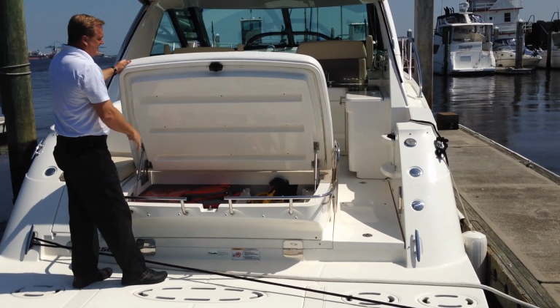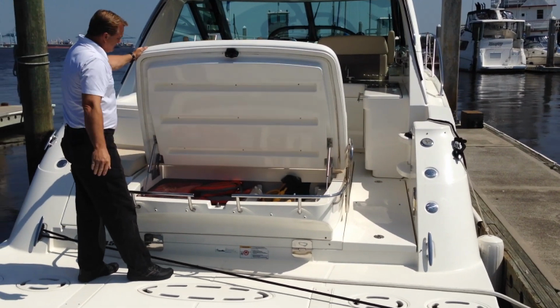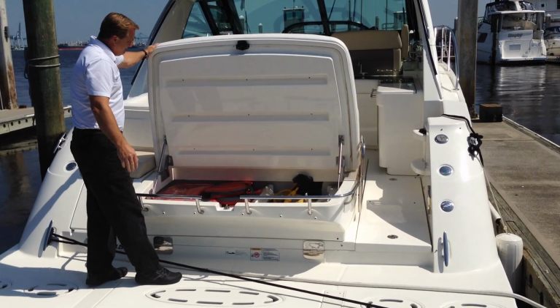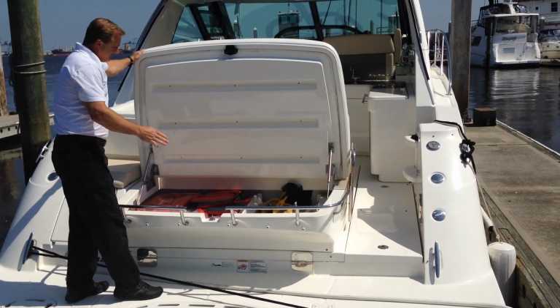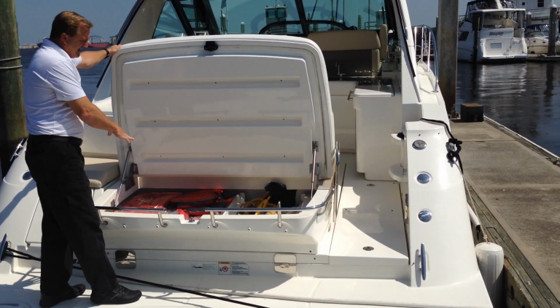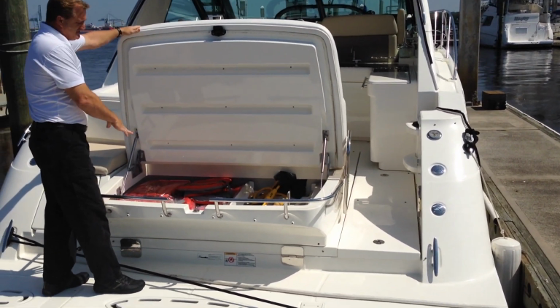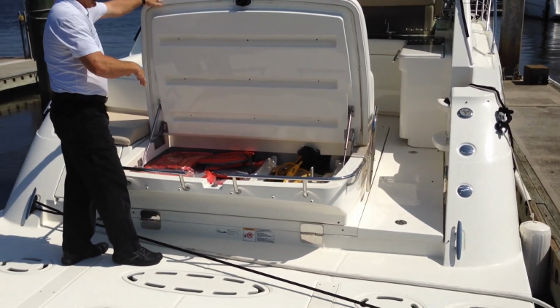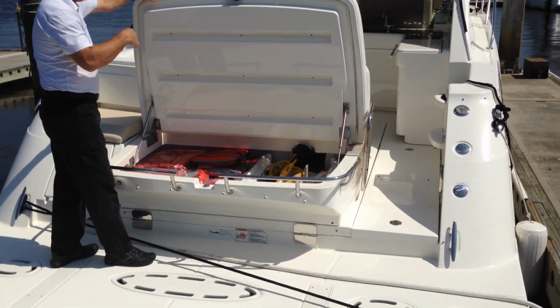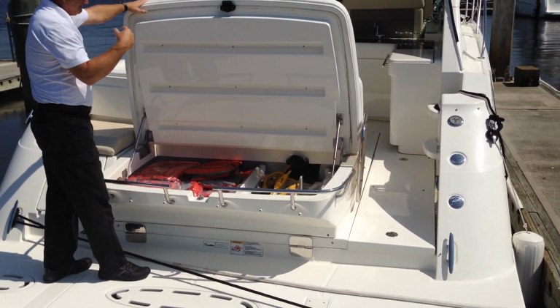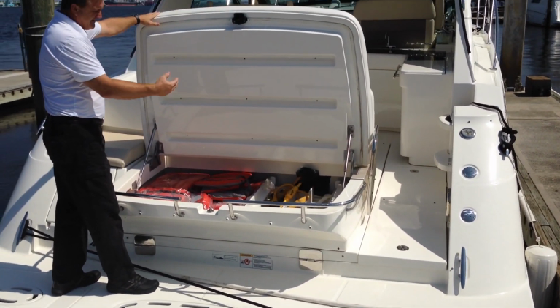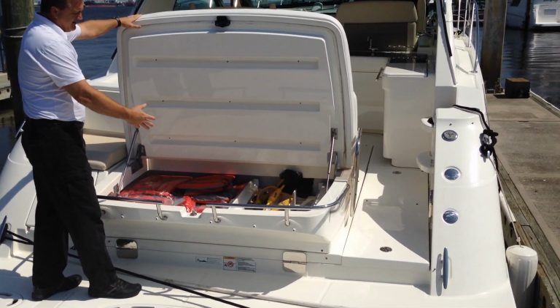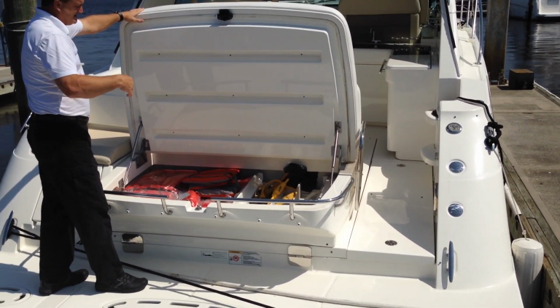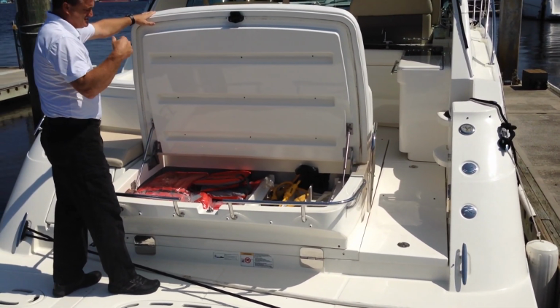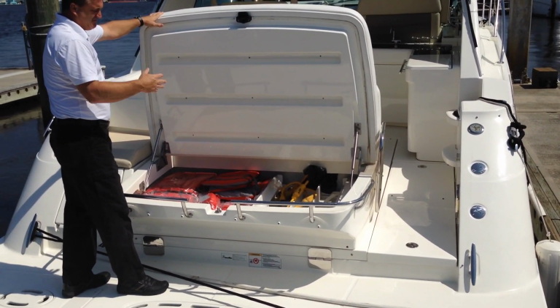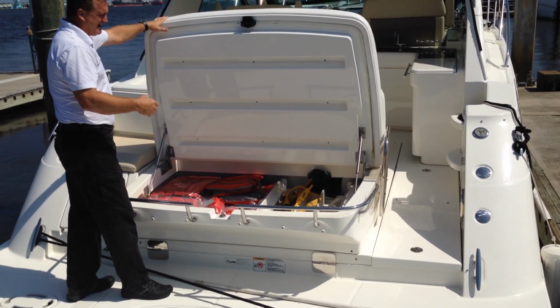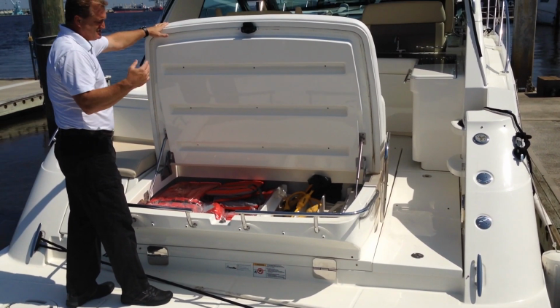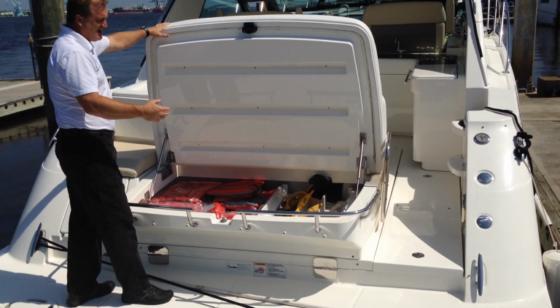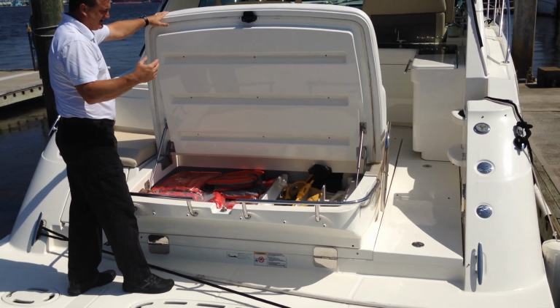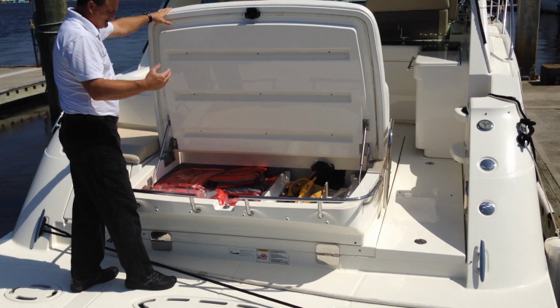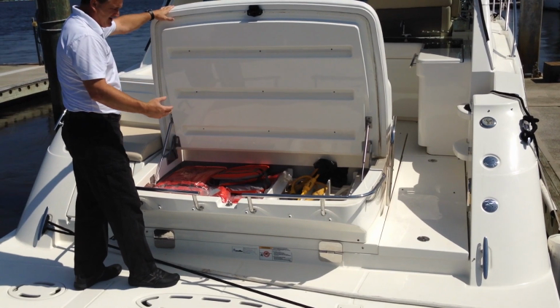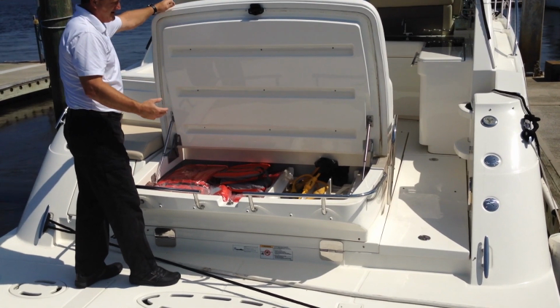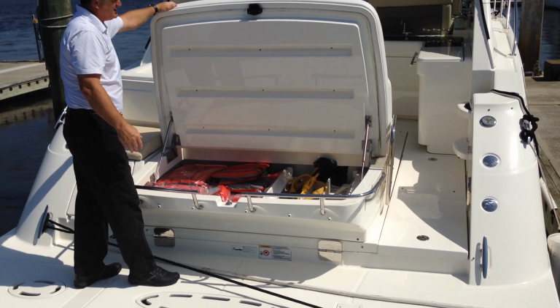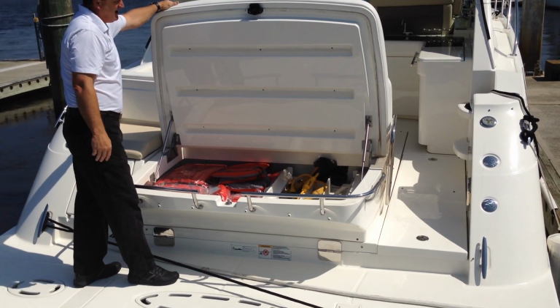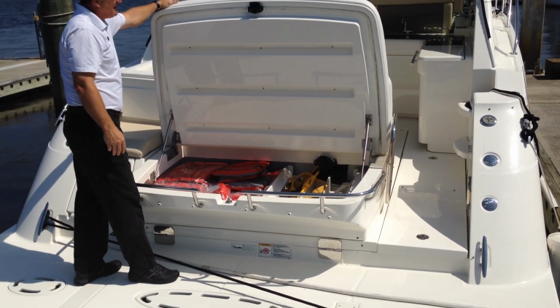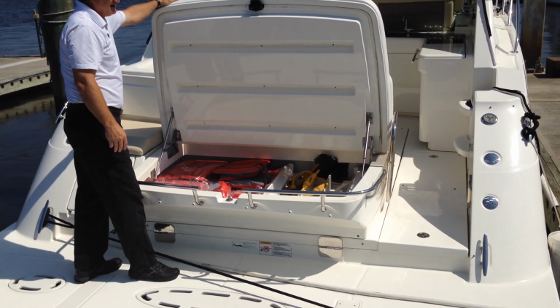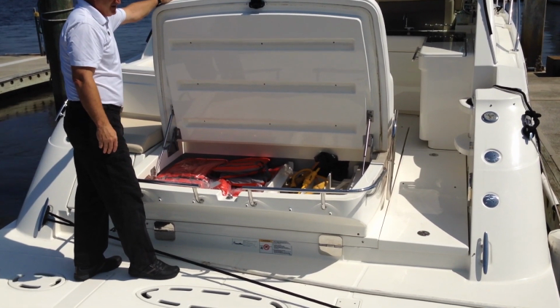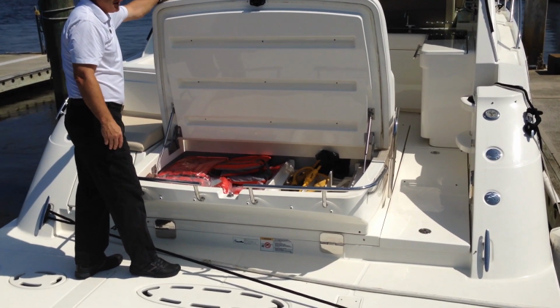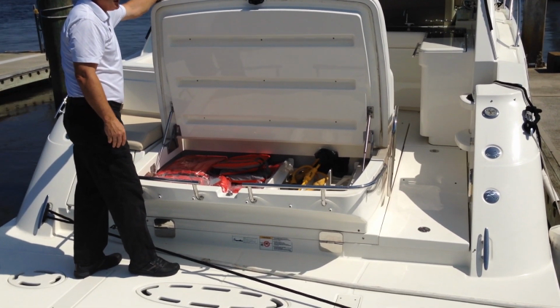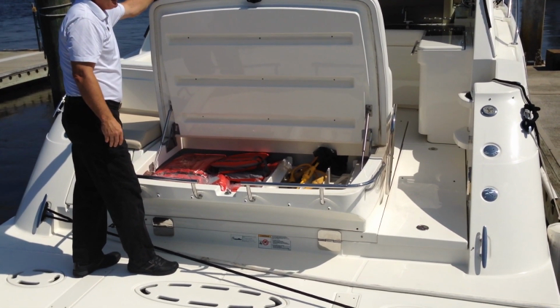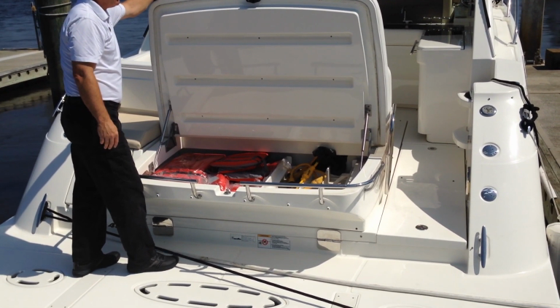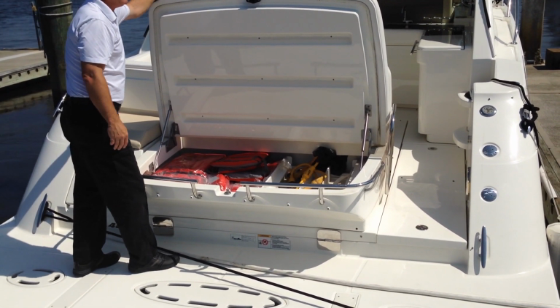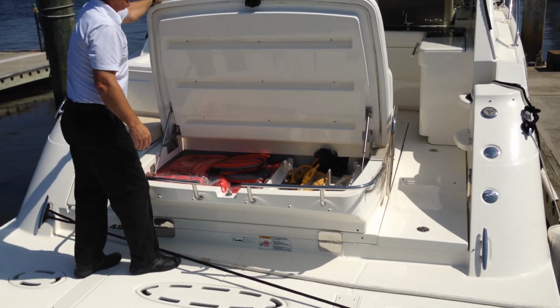Tons of room for life jackets, fire extinguisher, flares, dock lines, and dock kit. All of that can go into this oversized storage area.